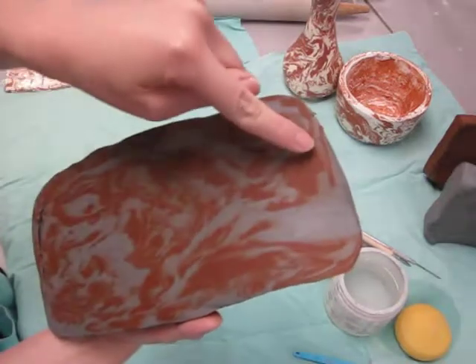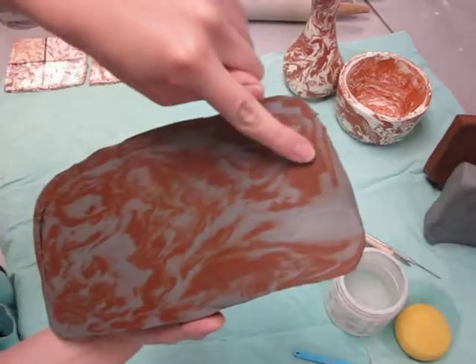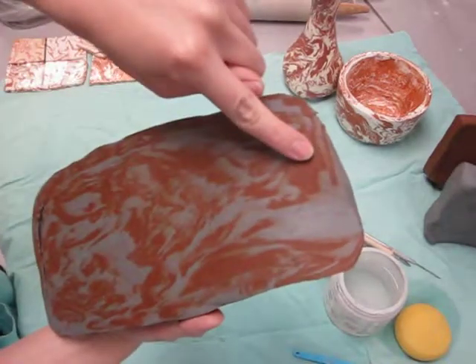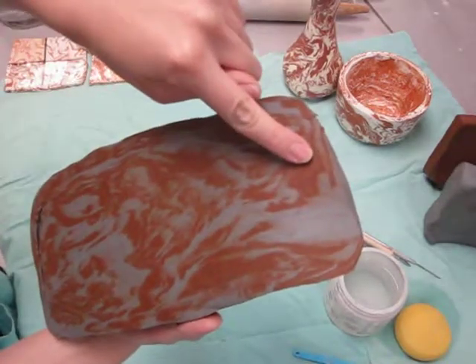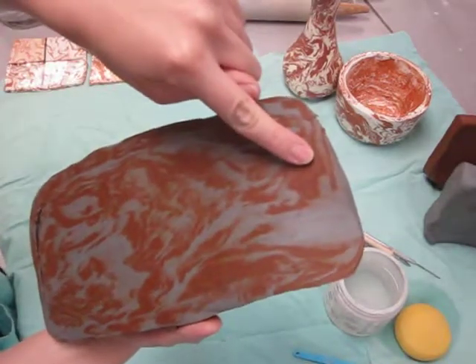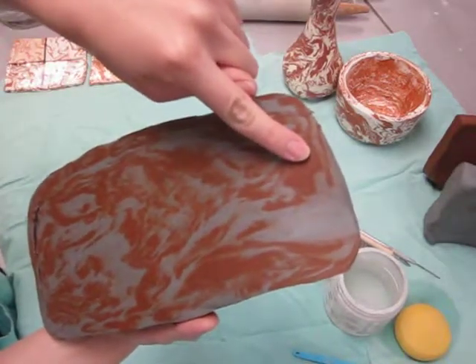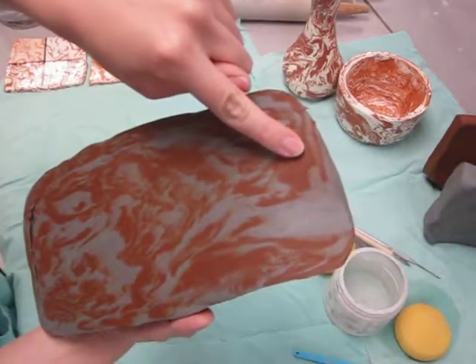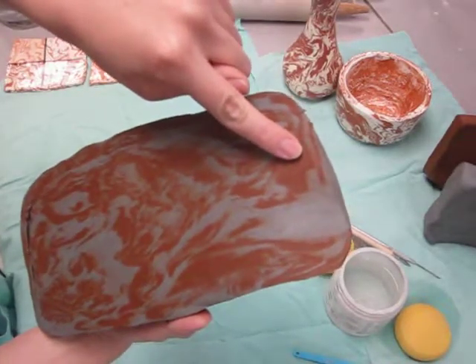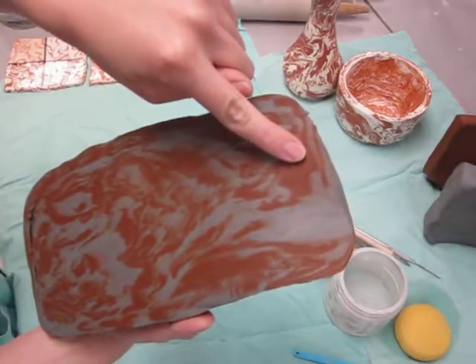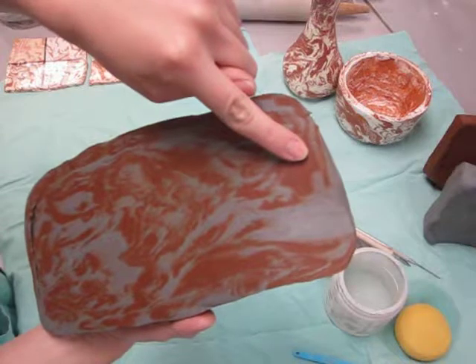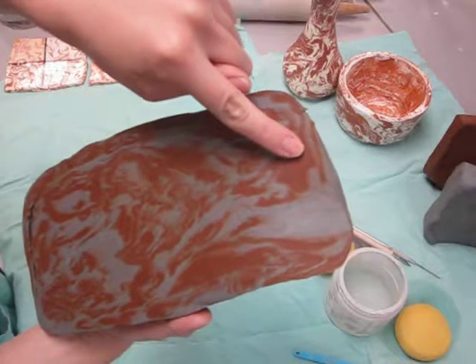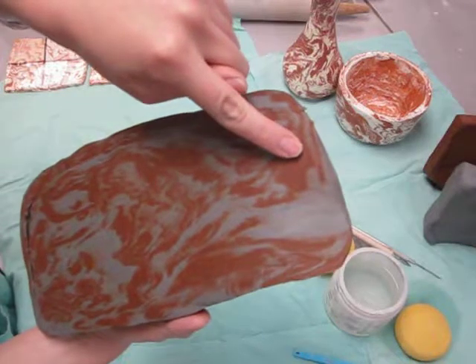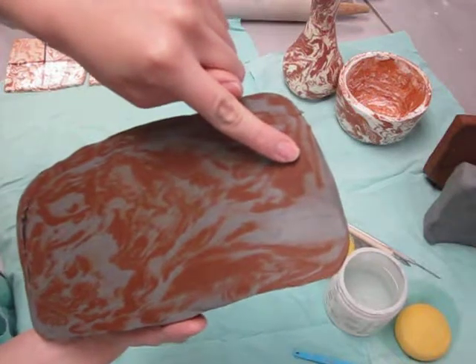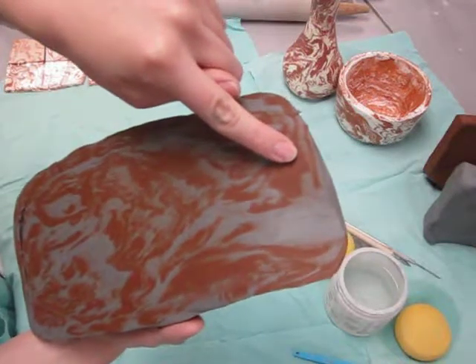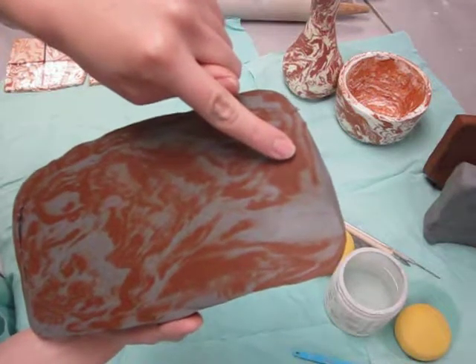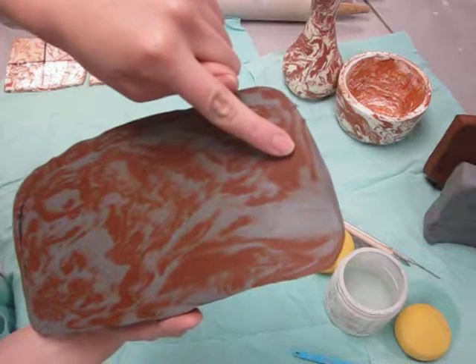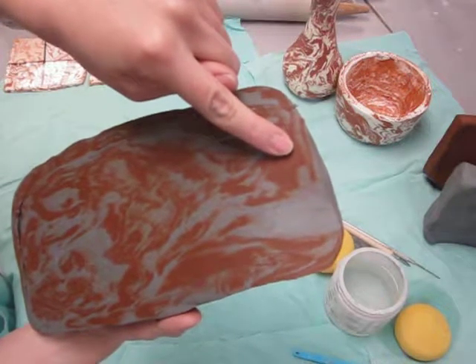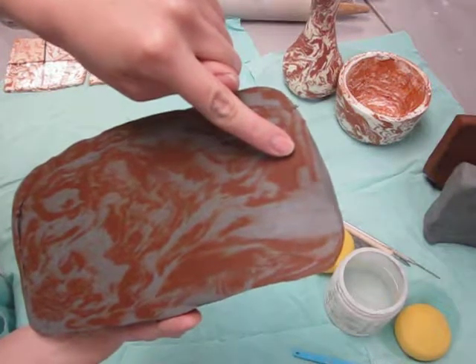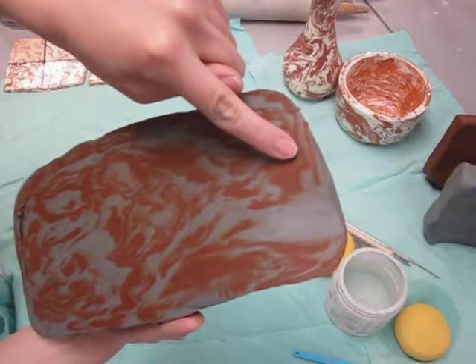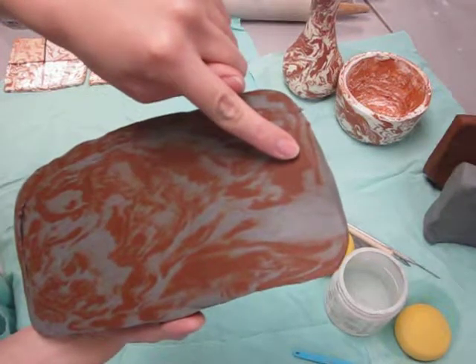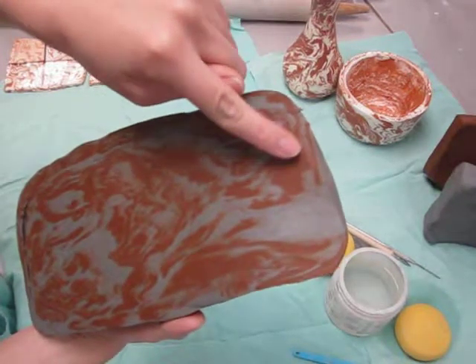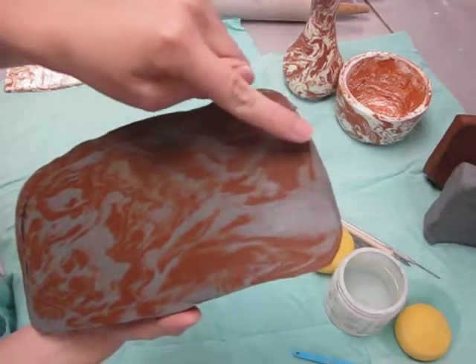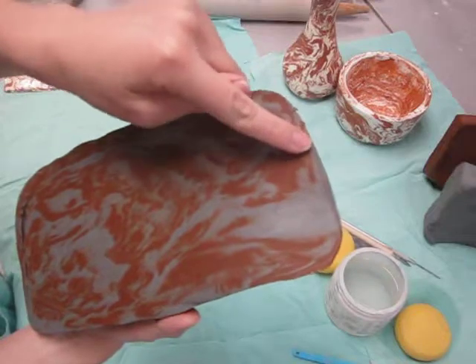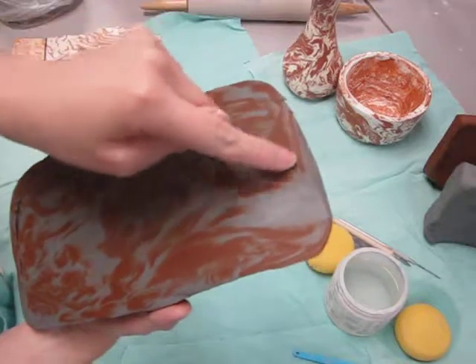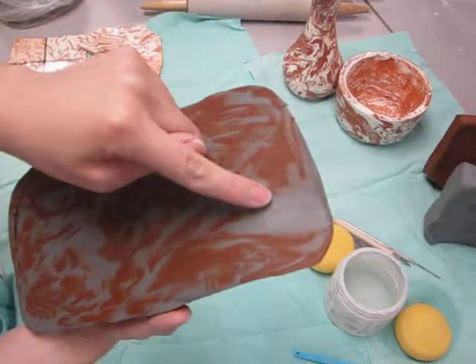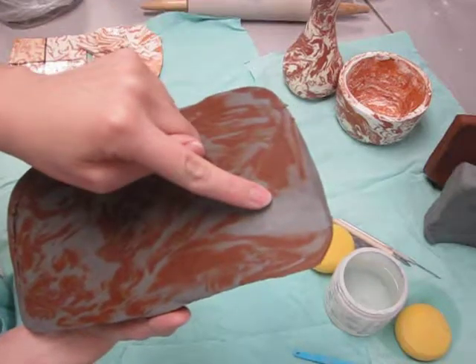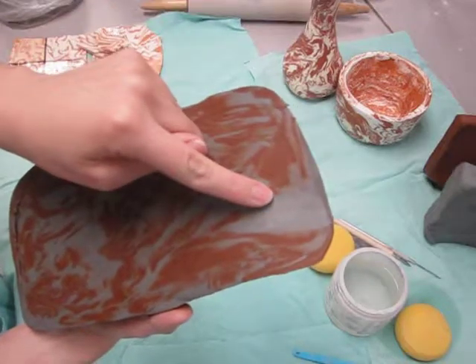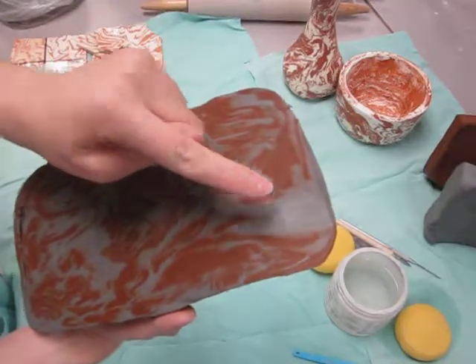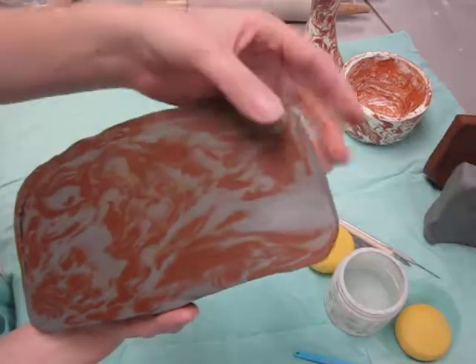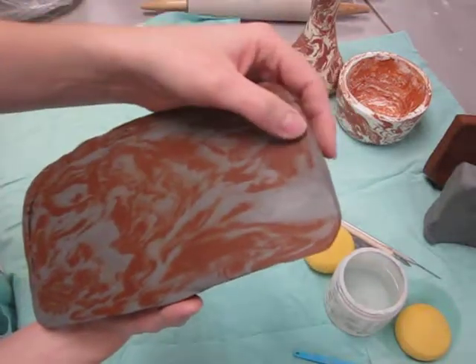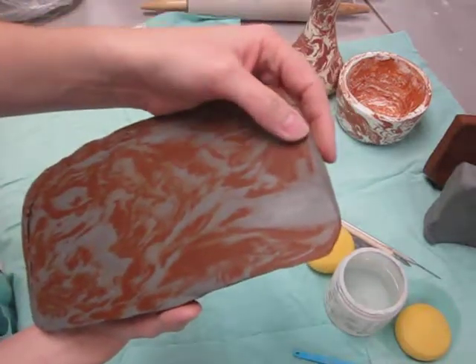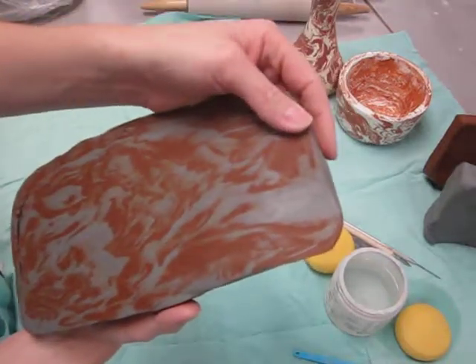This brownish red, the rusty hue, is terracotta clay — T-E-R-R-A-C-O-T-T-A. It's a different type of clay body that's very rich in iron, hence the red color.